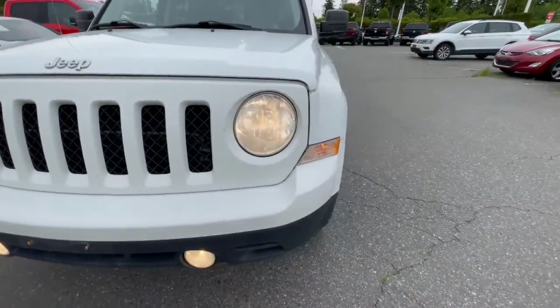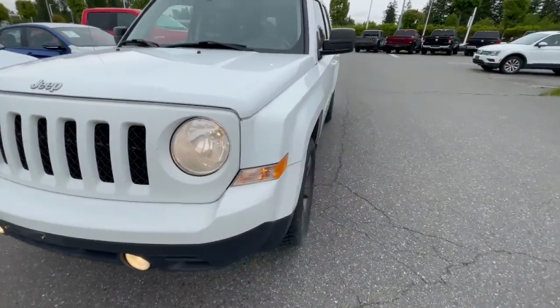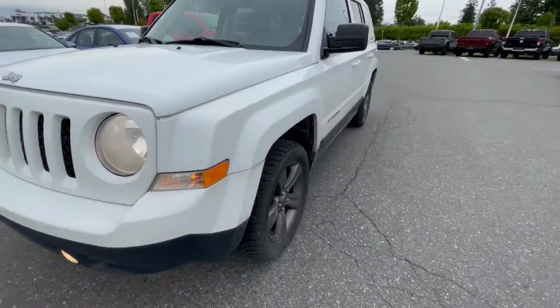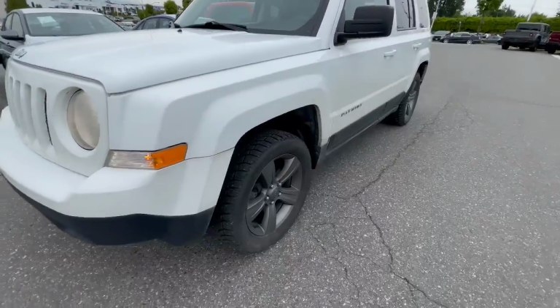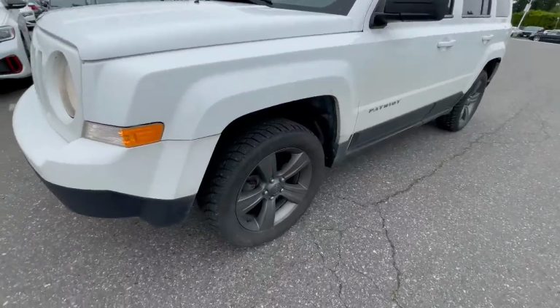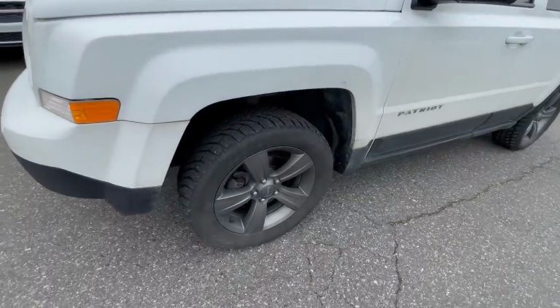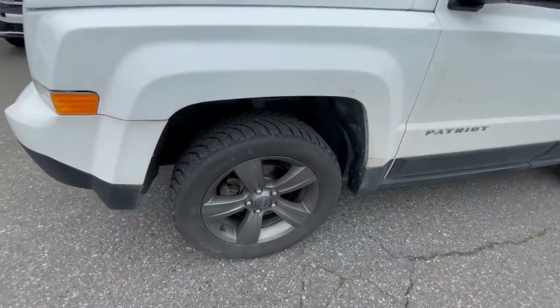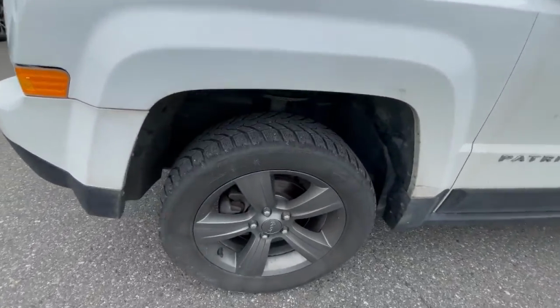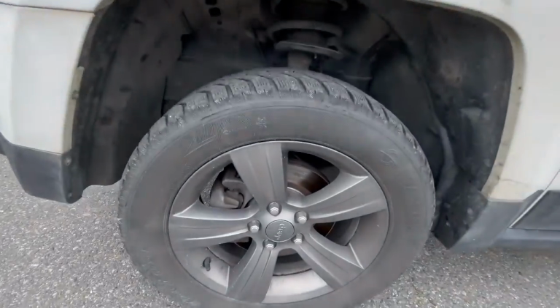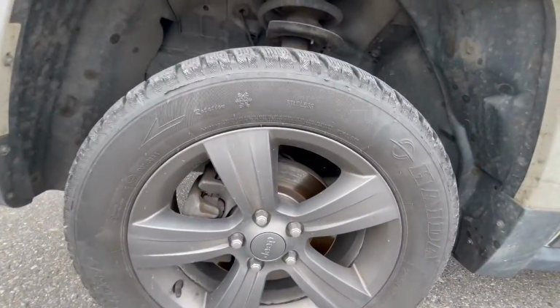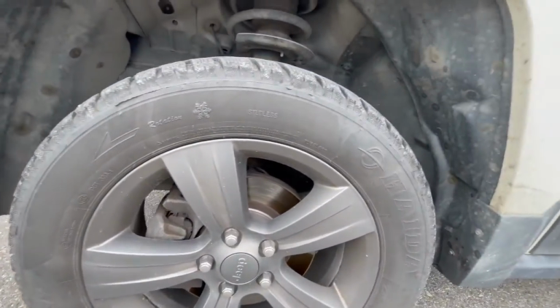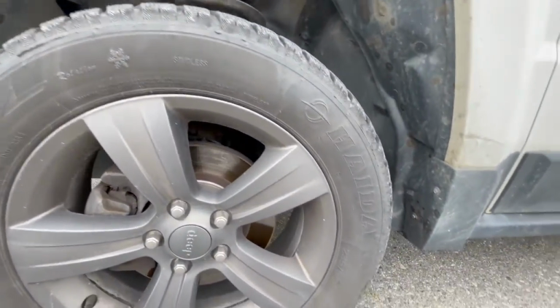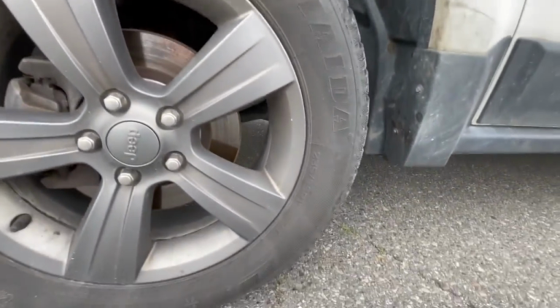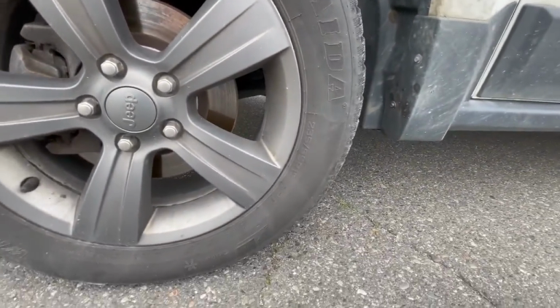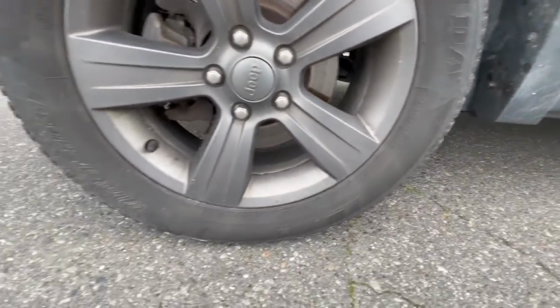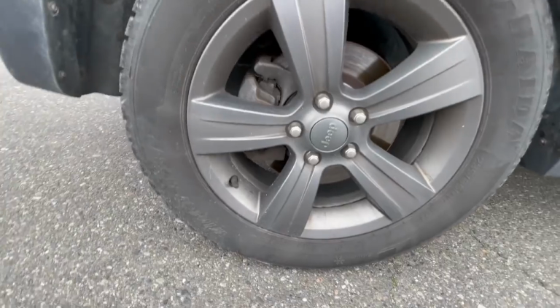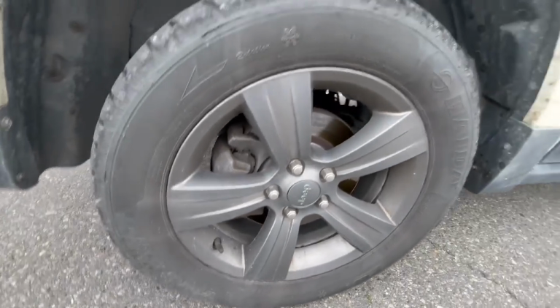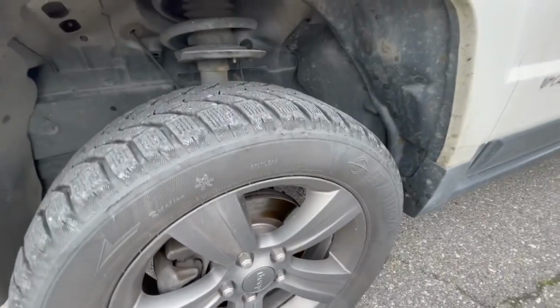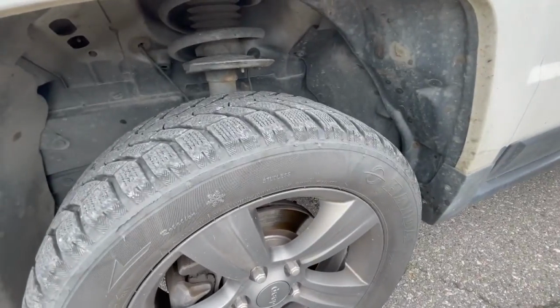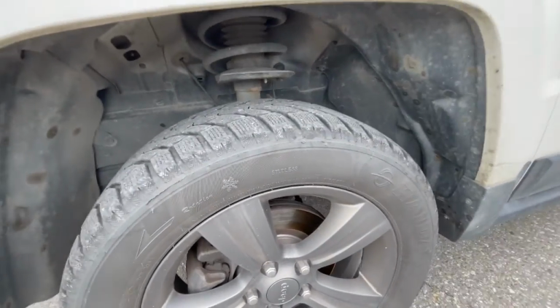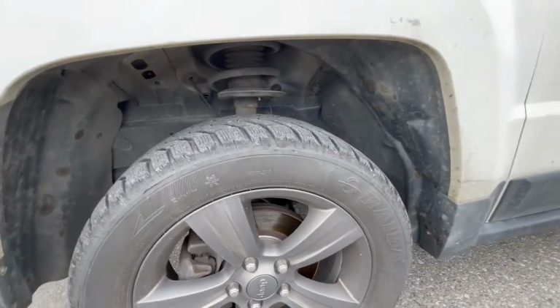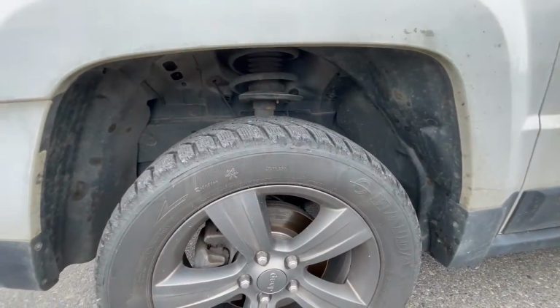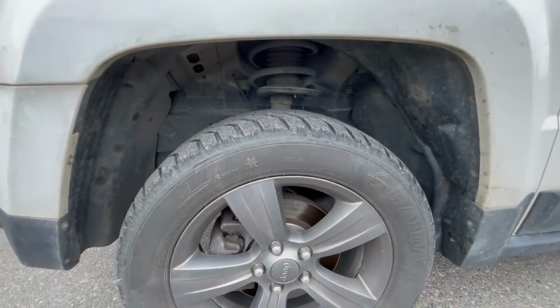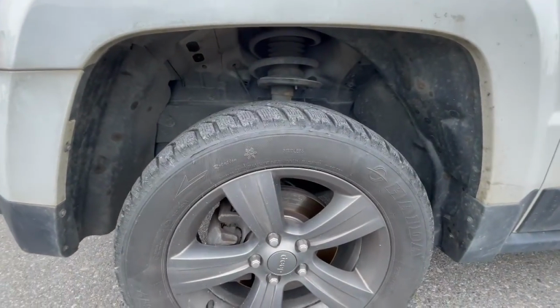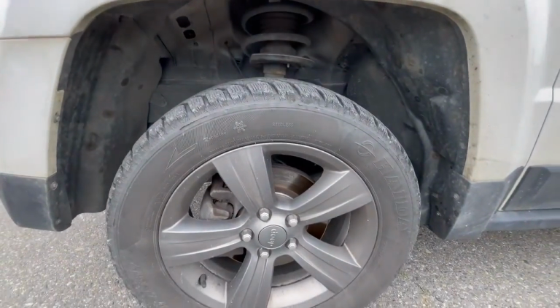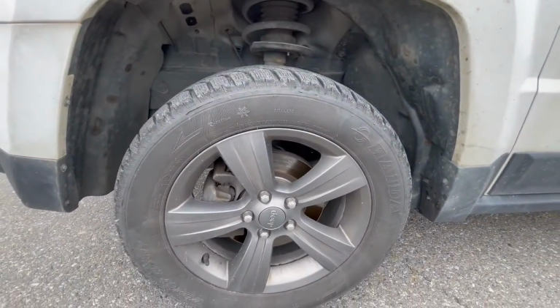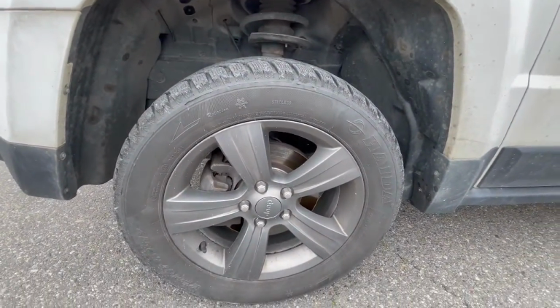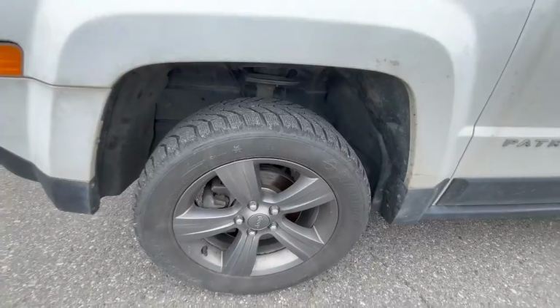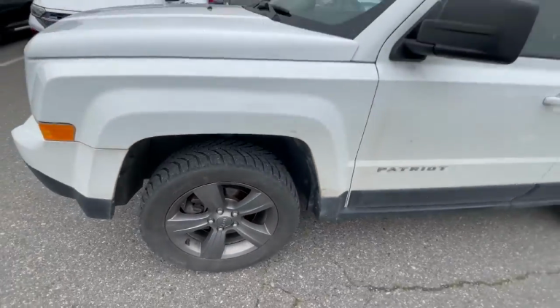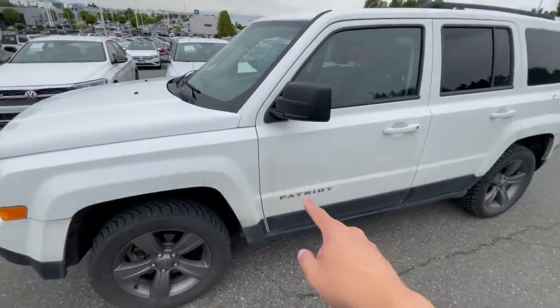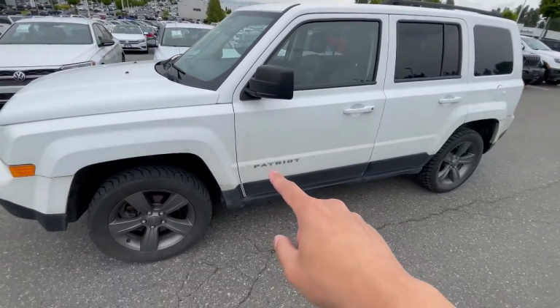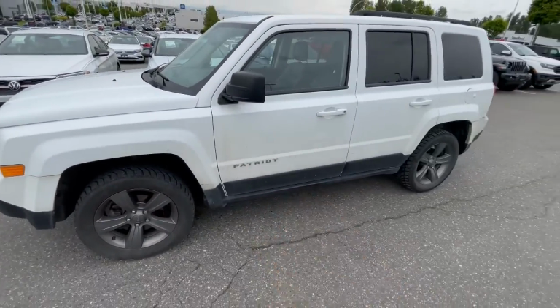Moving on to the wheels — you do get the five-spoke wheels. These are 17 inches and they're also on winters. I don't know exactly if it would come with the second set; I do have to double check on that. Patriot badging on the bottom there.